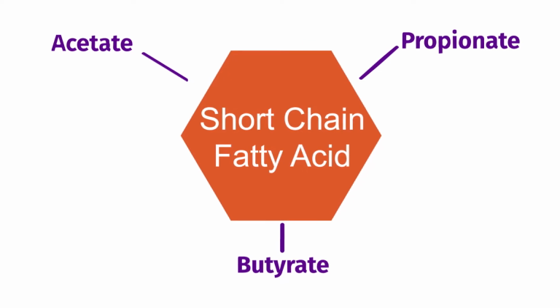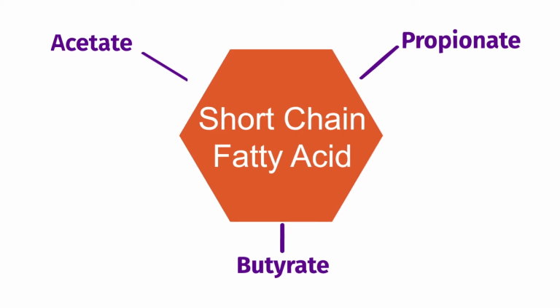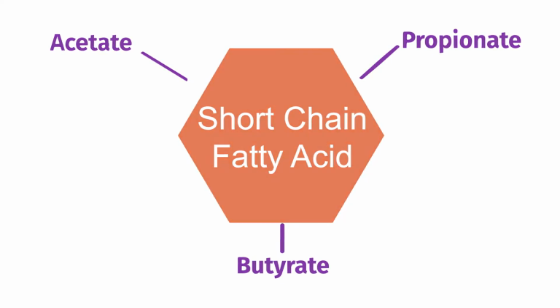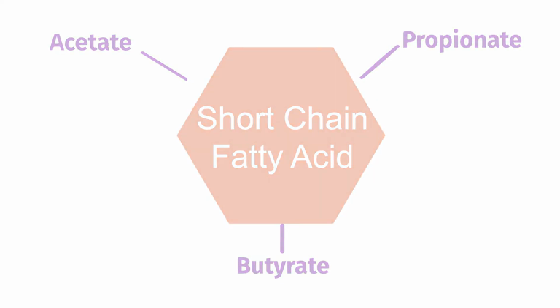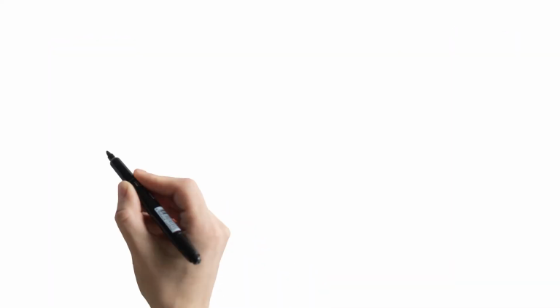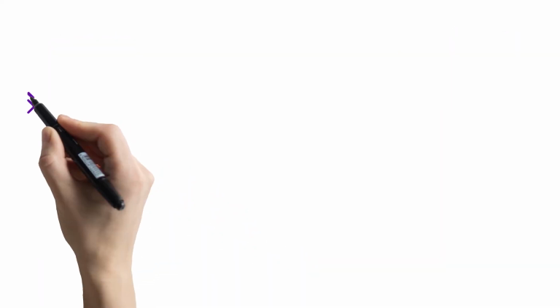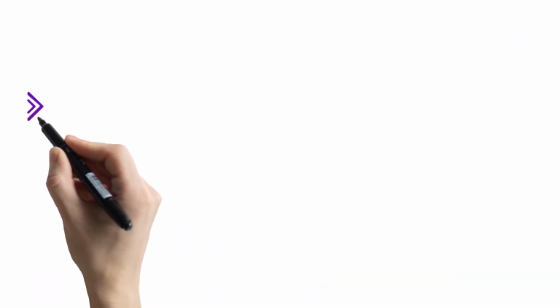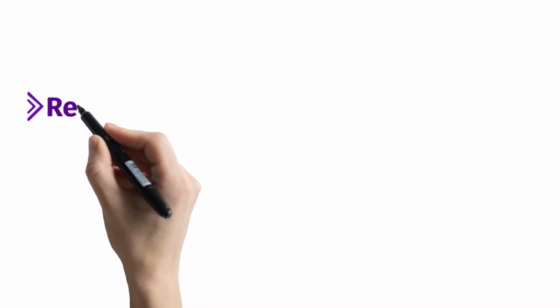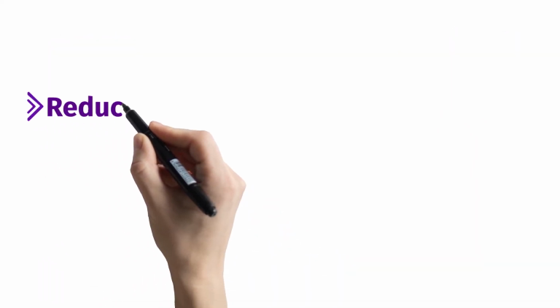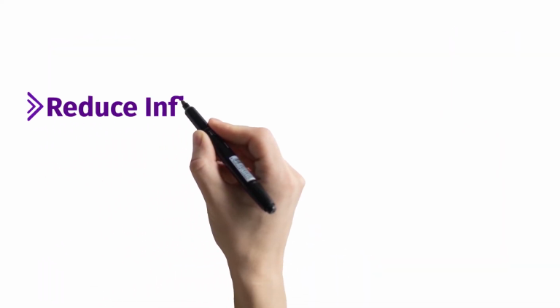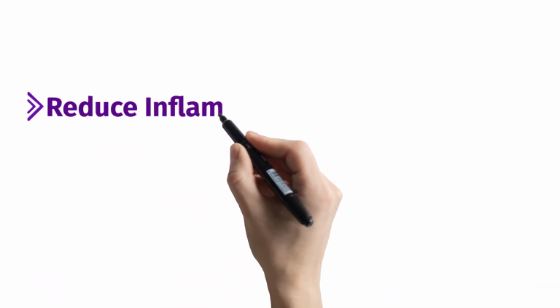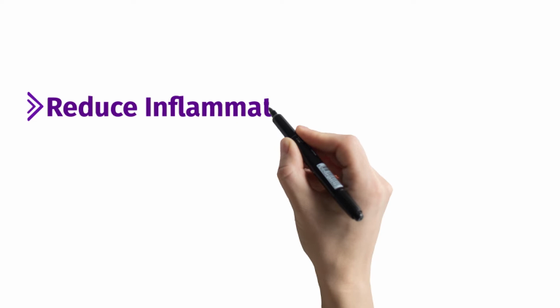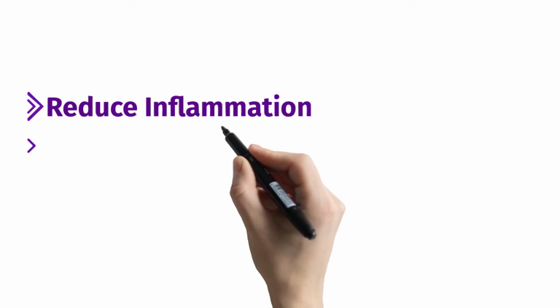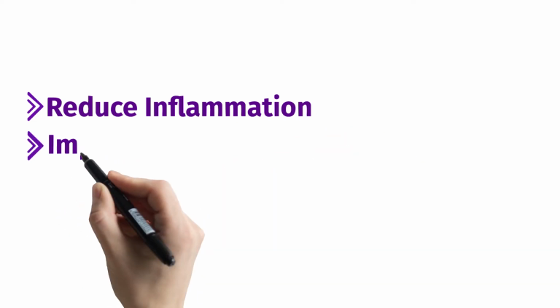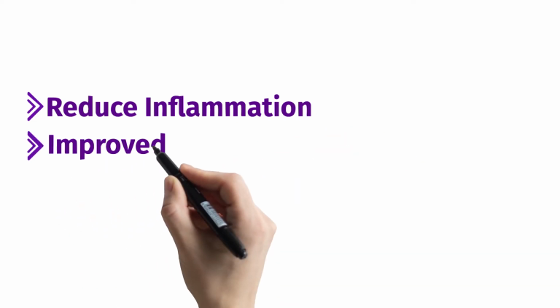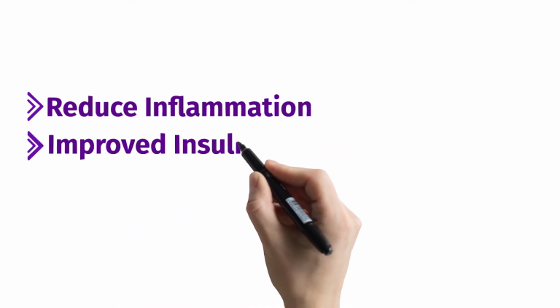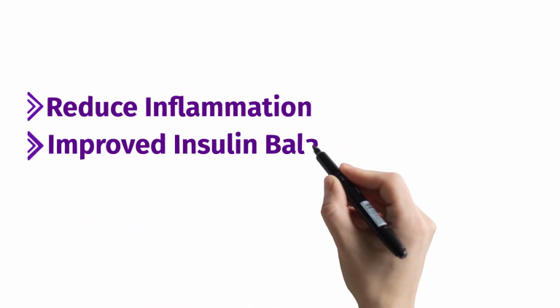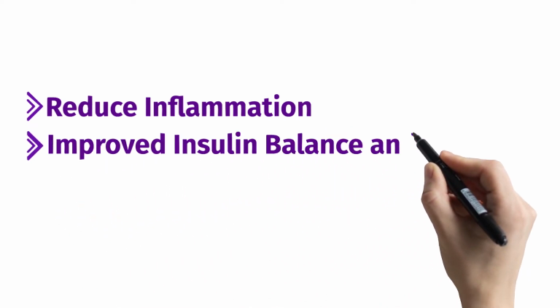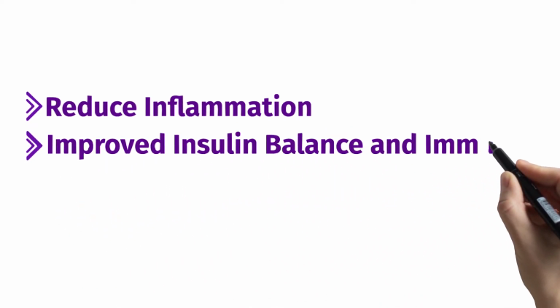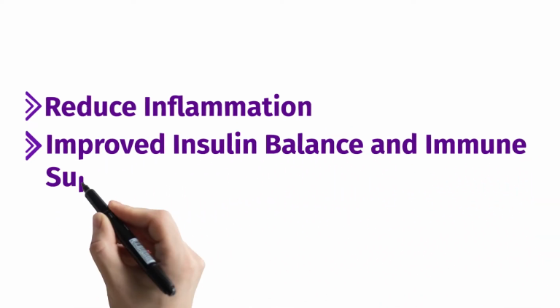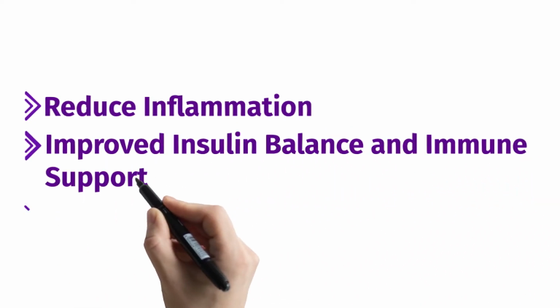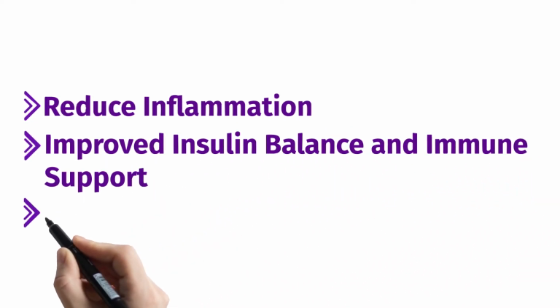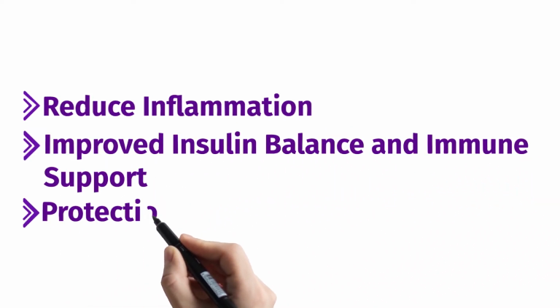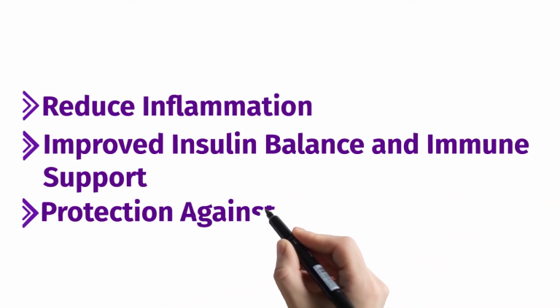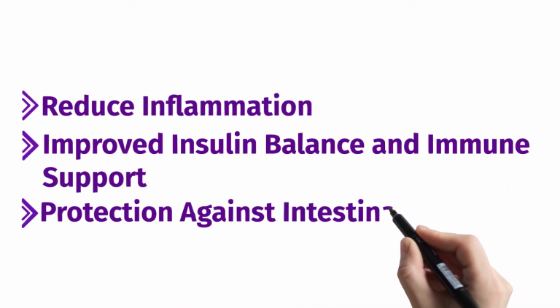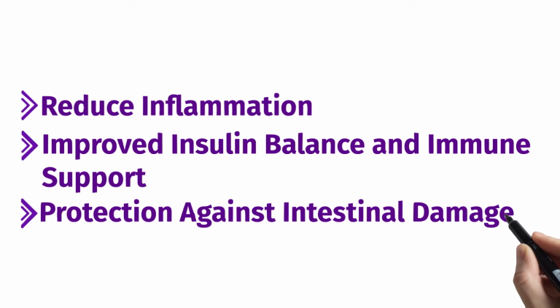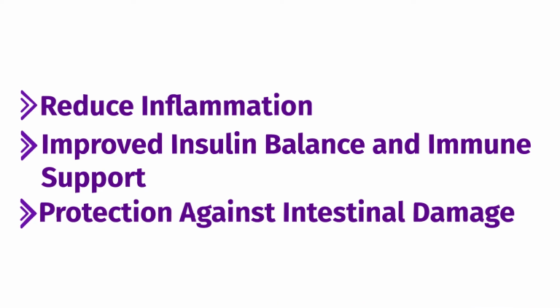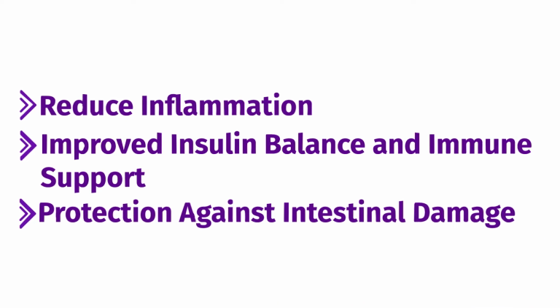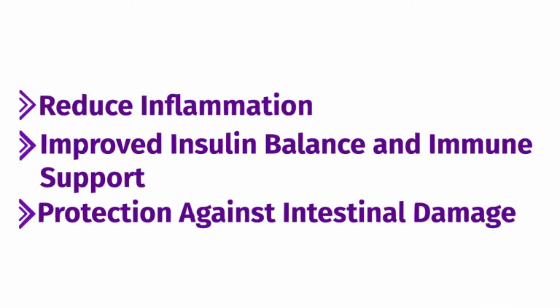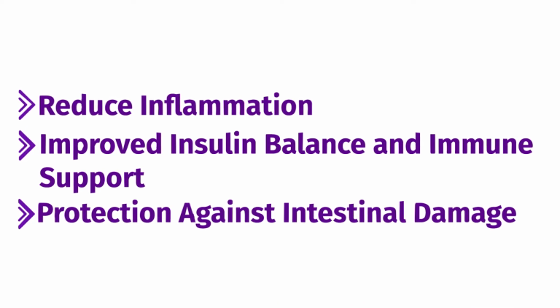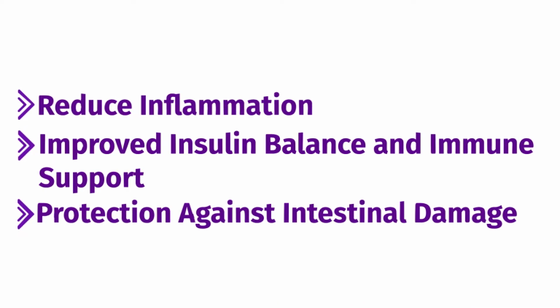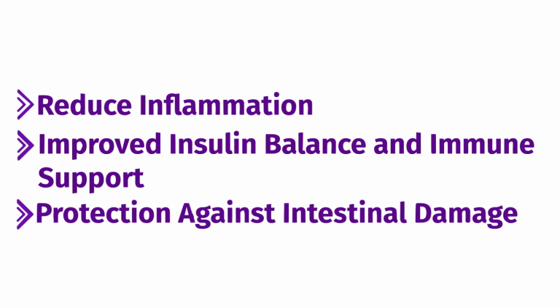Benefits of these short-chain fatty acids include reduced inflammation, improved insulin balance, immune support, and protection against intestinal damage, thereby avoiding leaky gut syndrome.